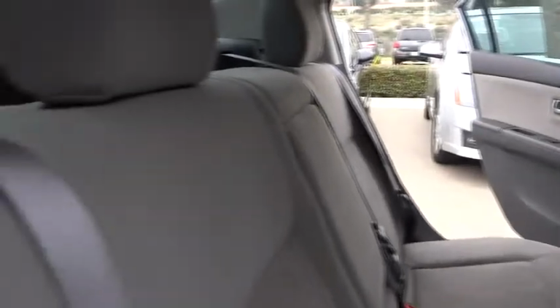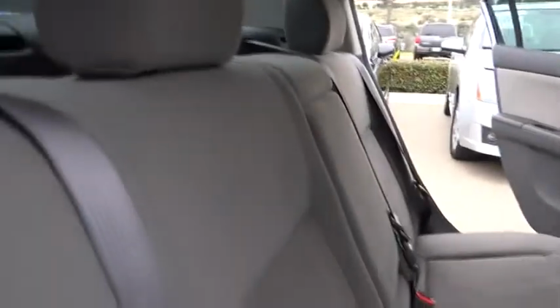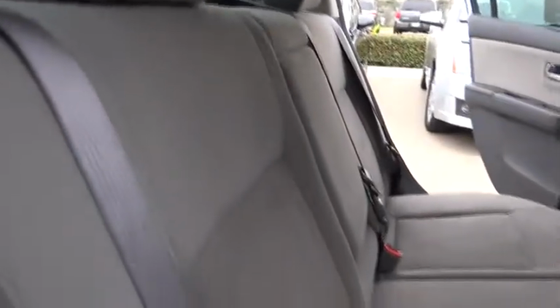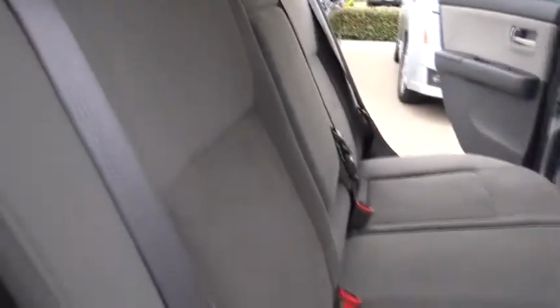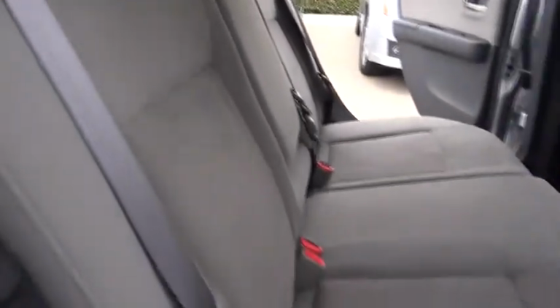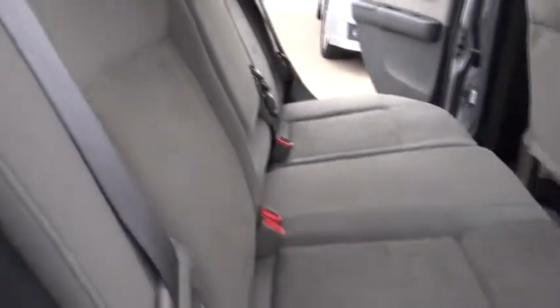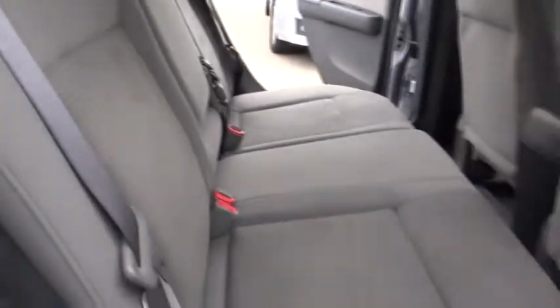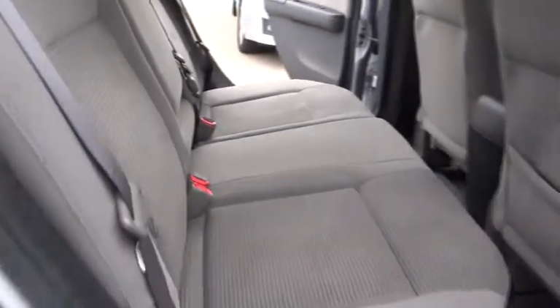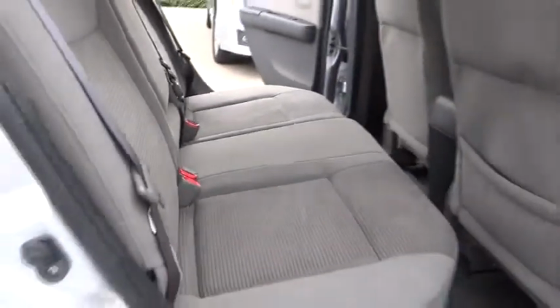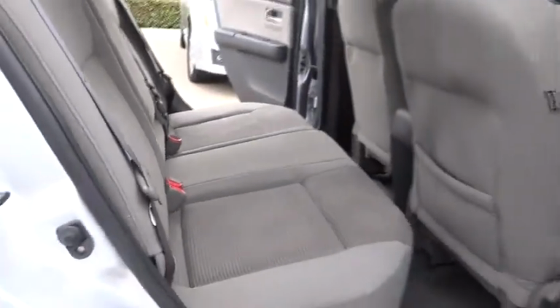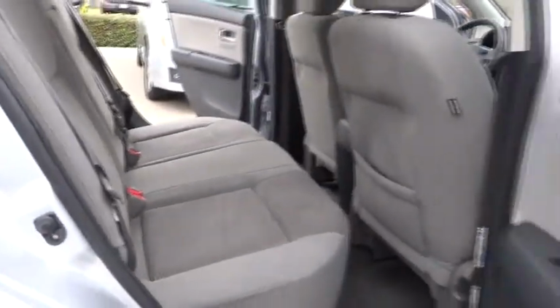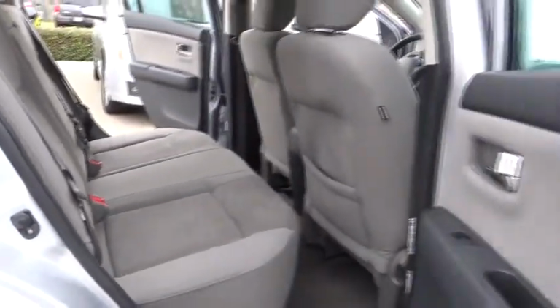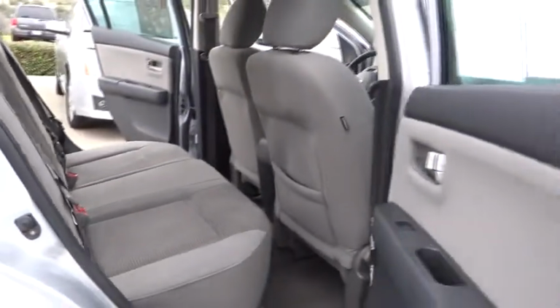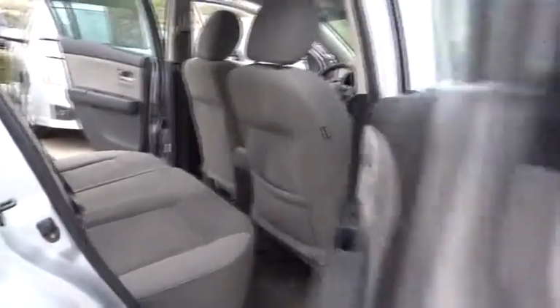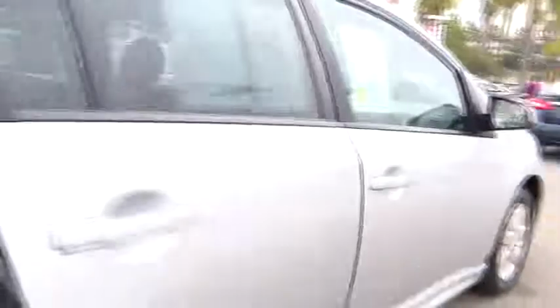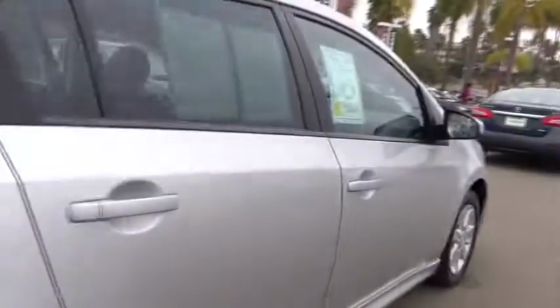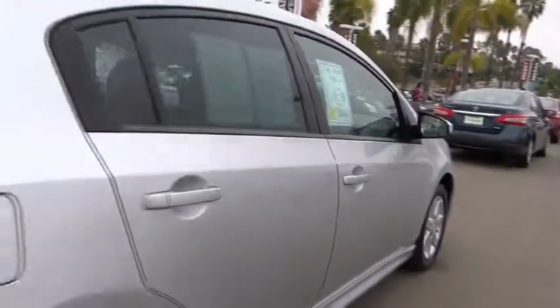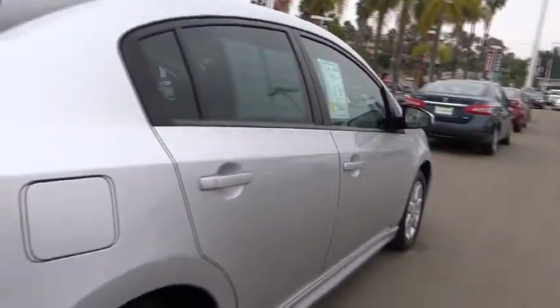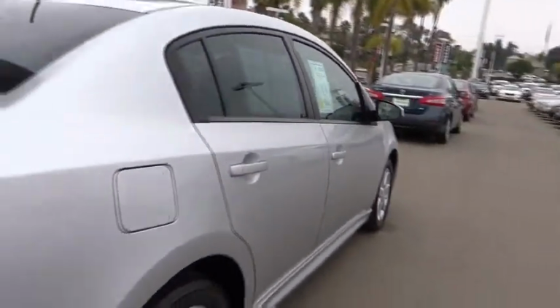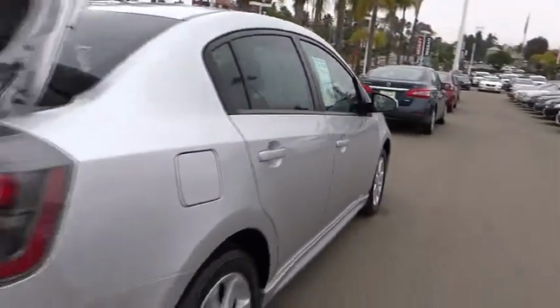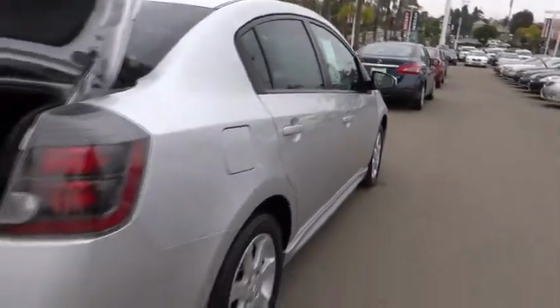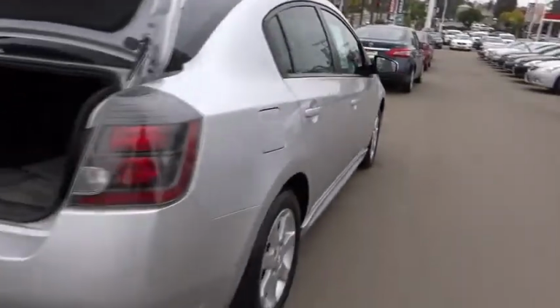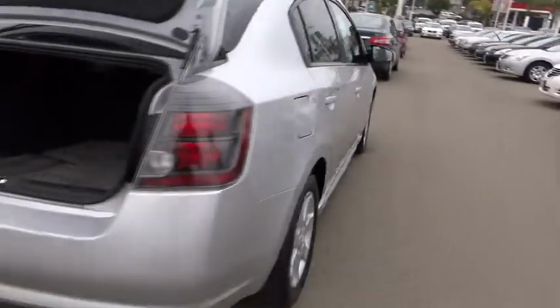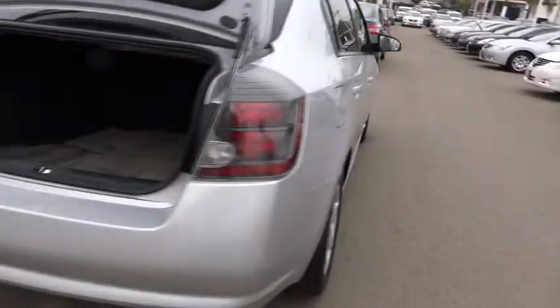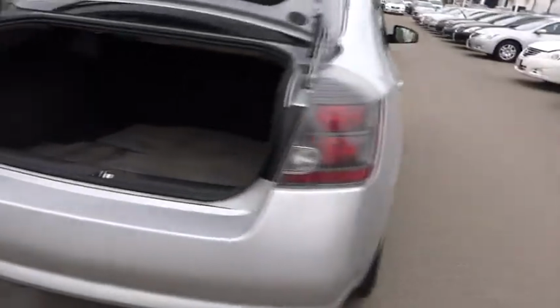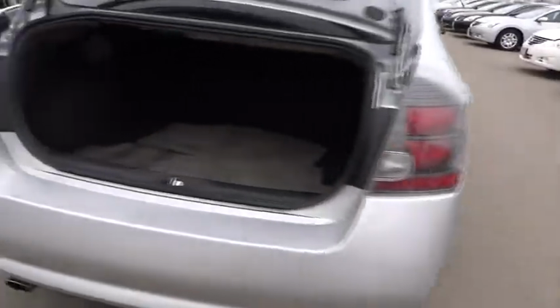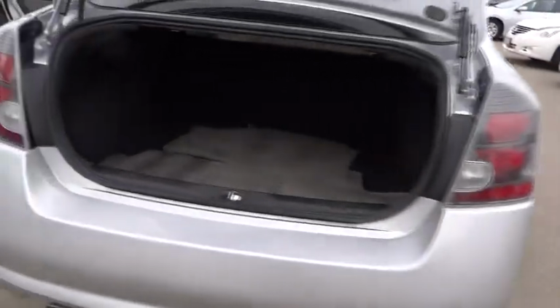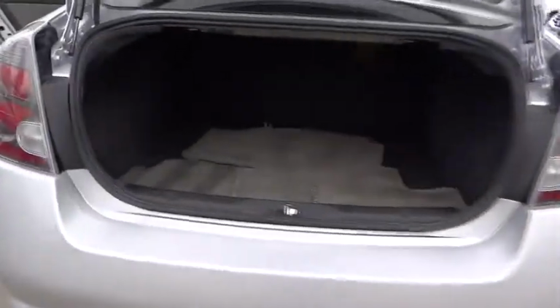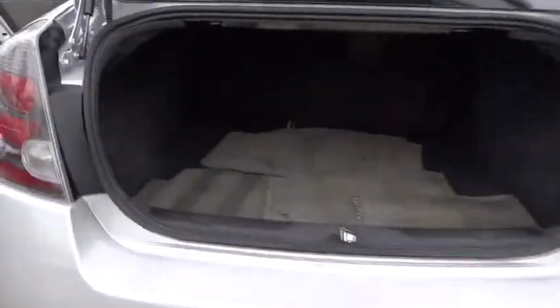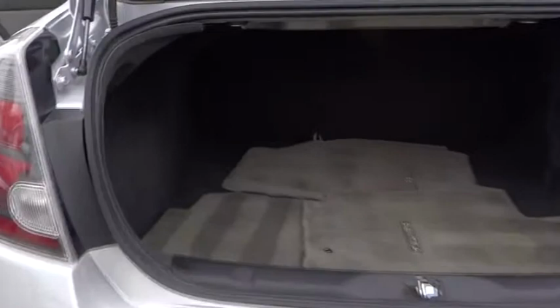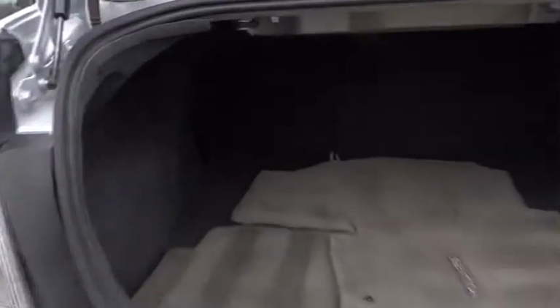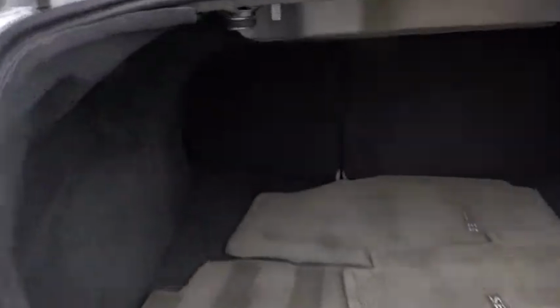MP3 player, trip computer, power windows, security system. This vehicle is Carfax certified one owner and qualifies for Carfax buyback guarantee. Come see the car for yourself.